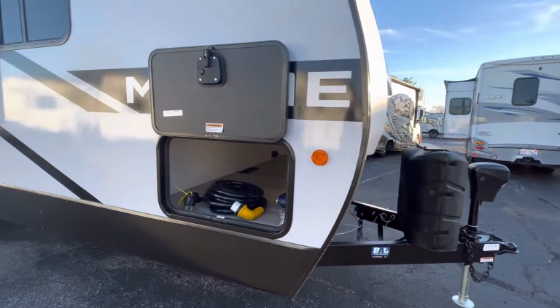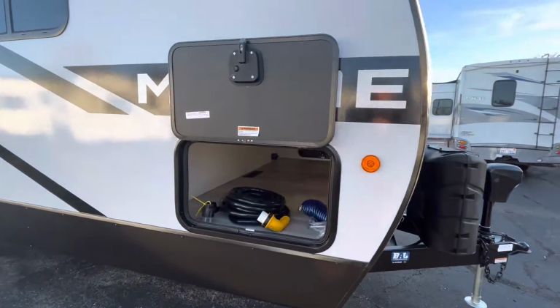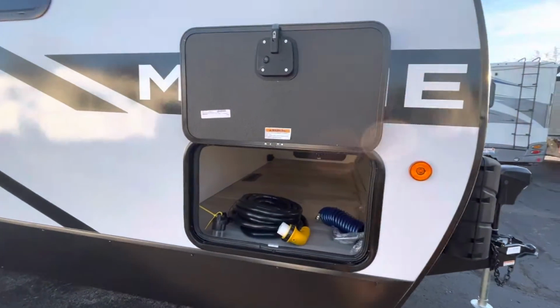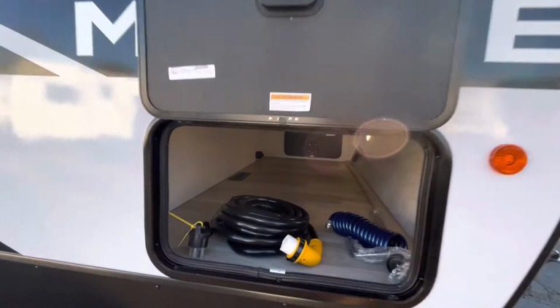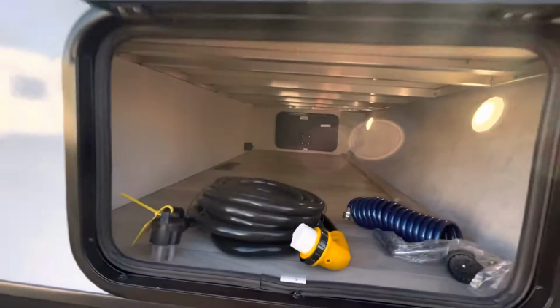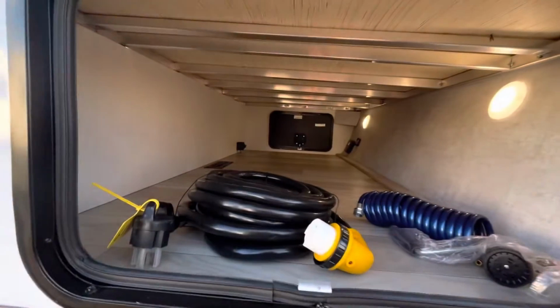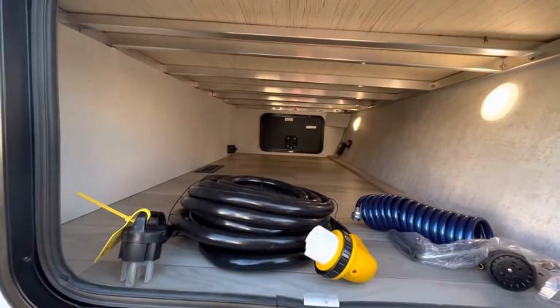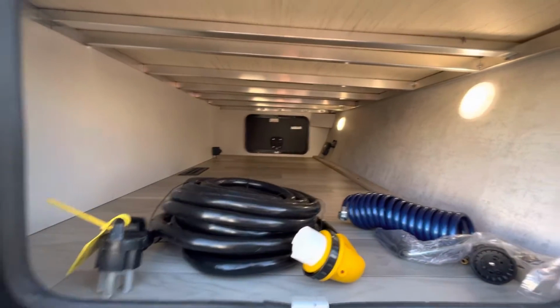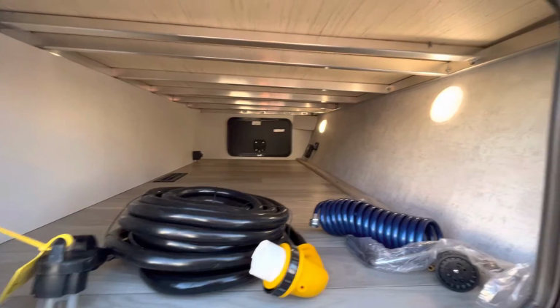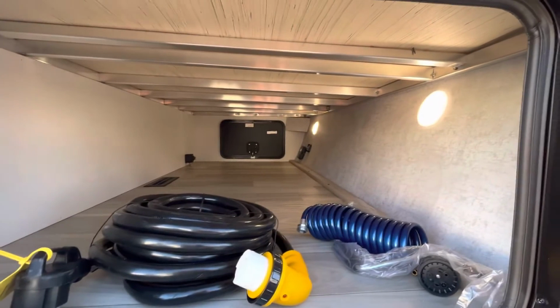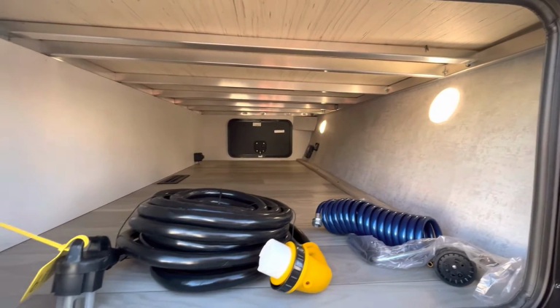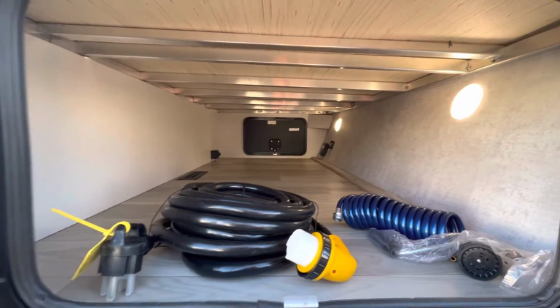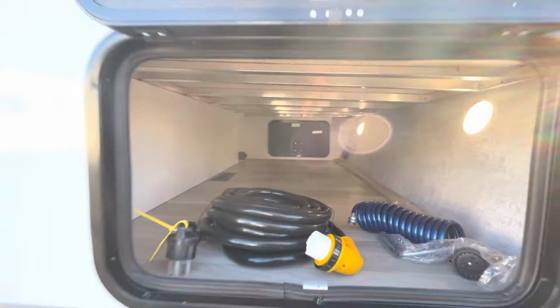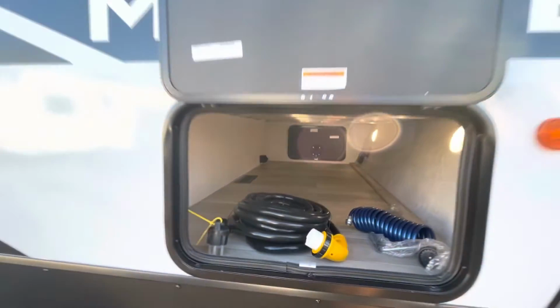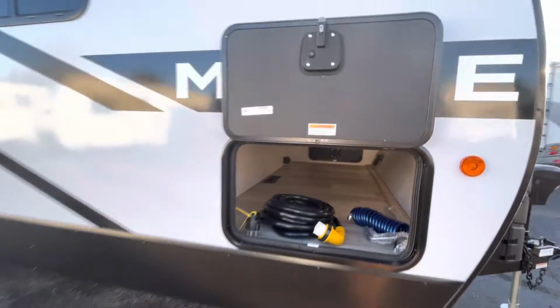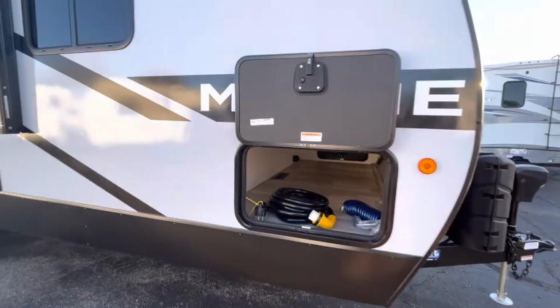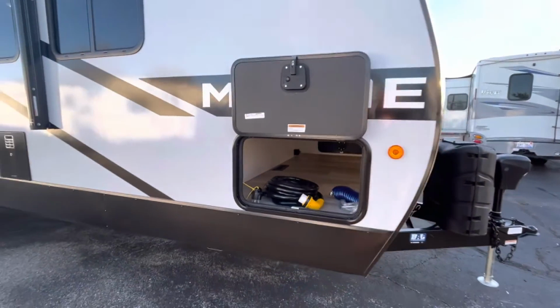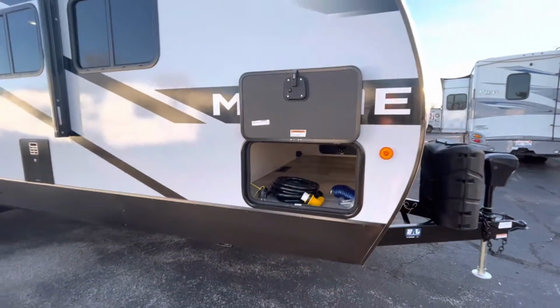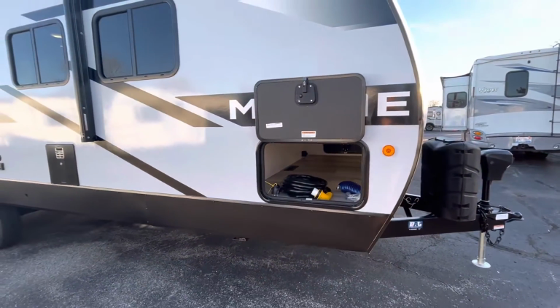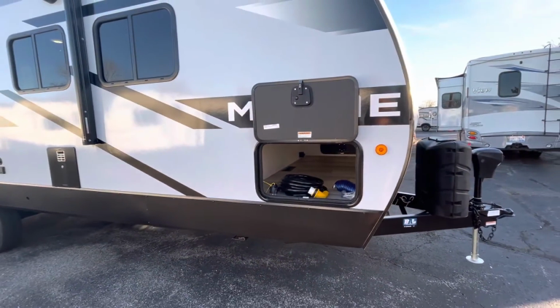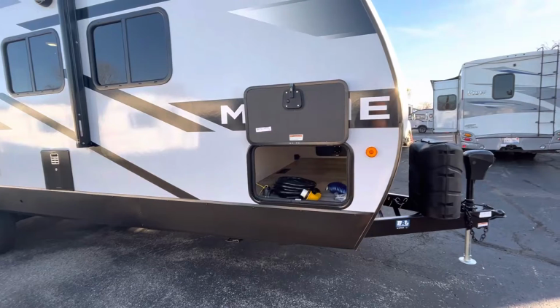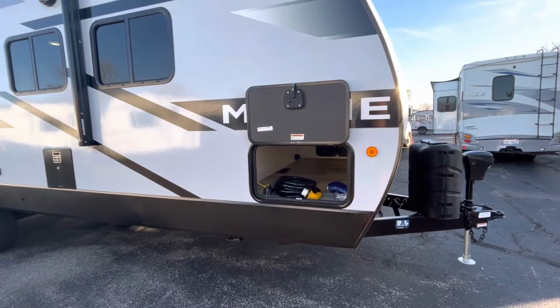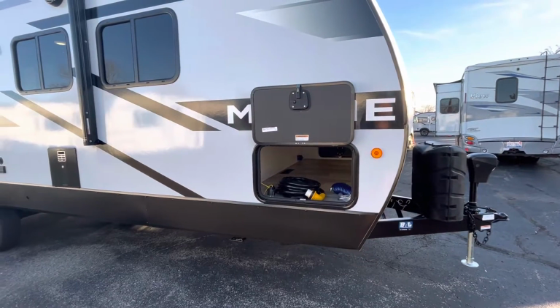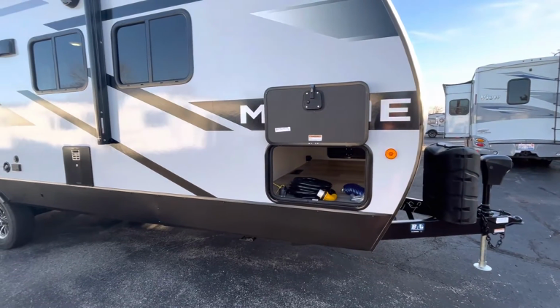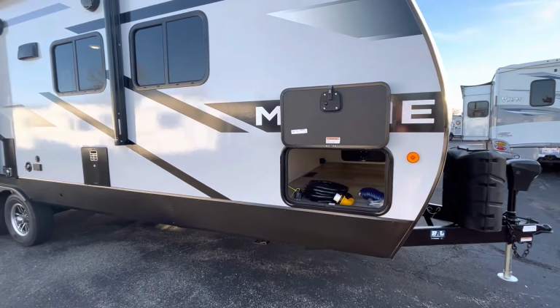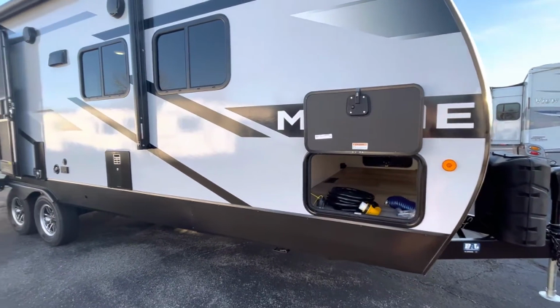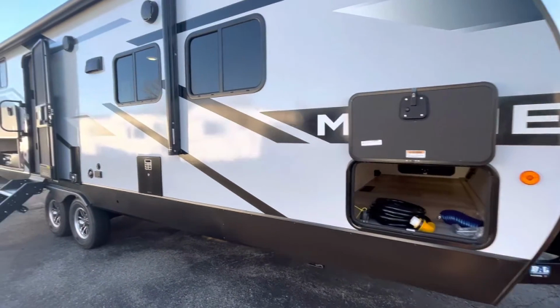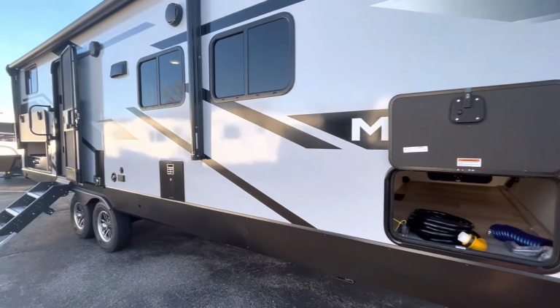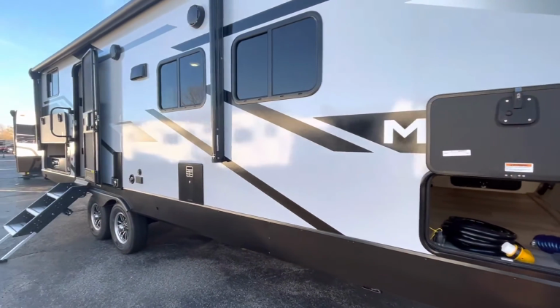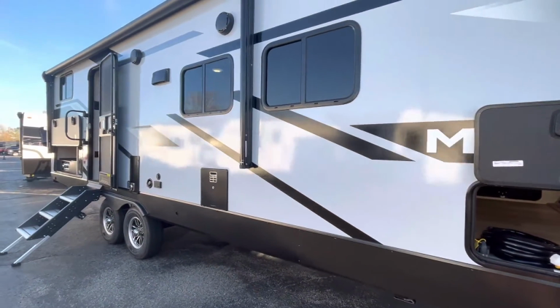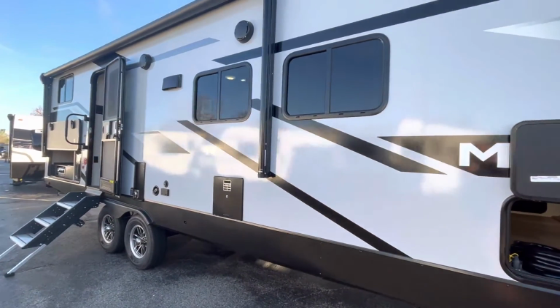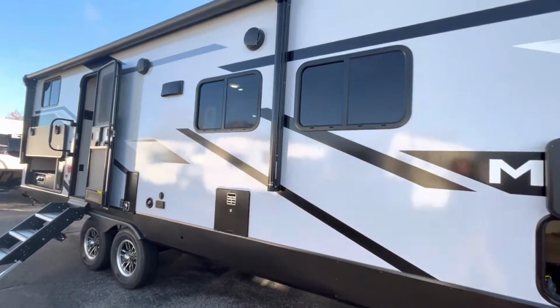Down the side, here's your typical pass-through storage, nice and large, and it is illuminated with LED lights. You are going to have solar on board — a 15-amp charge controller and 180 watts of solar on the roof. So if you are going to do any boondocking, this is going to give you that capability.